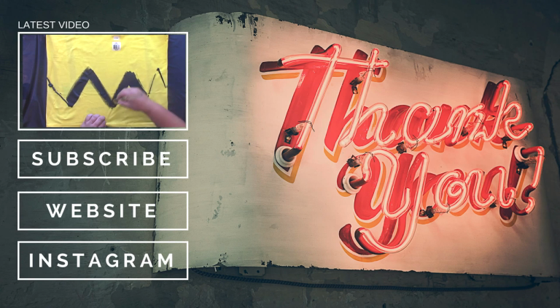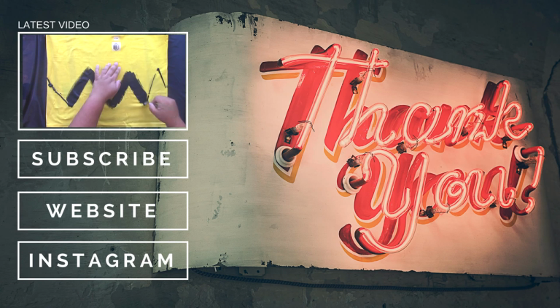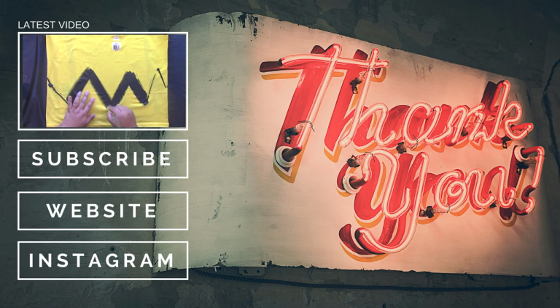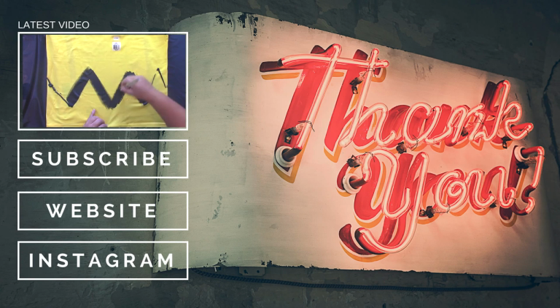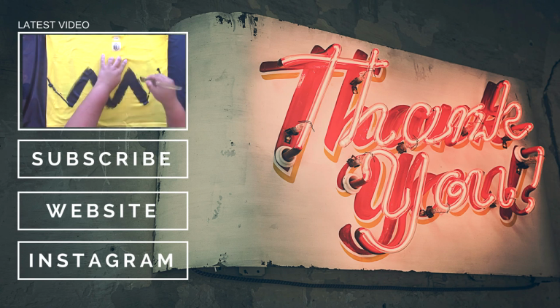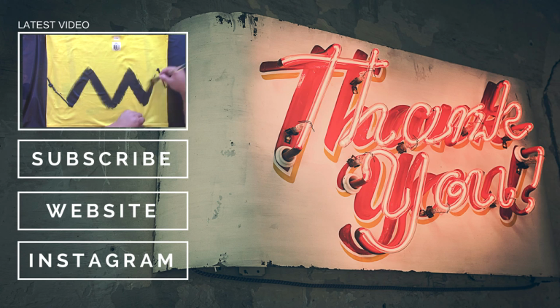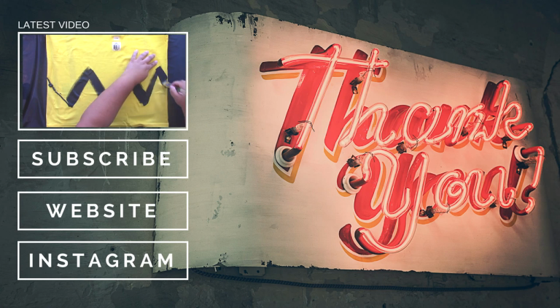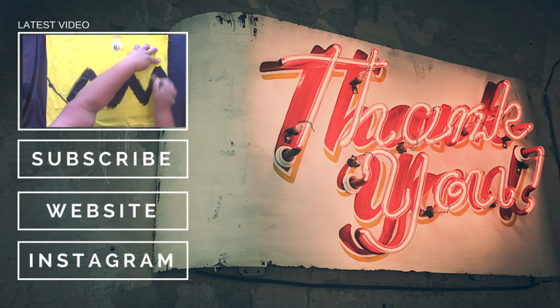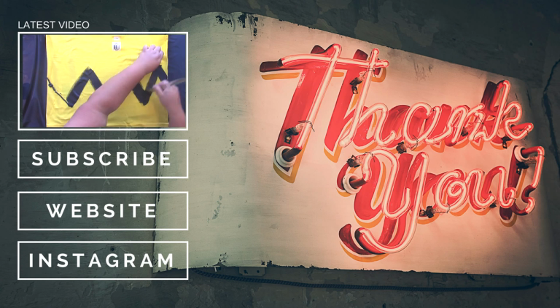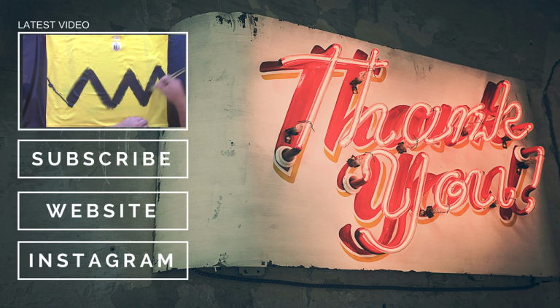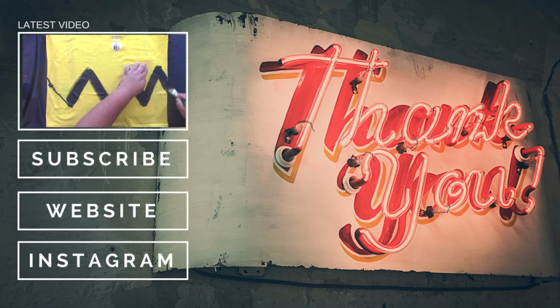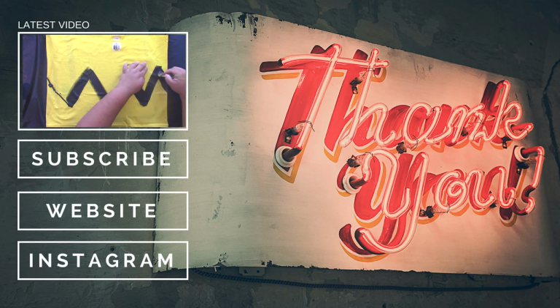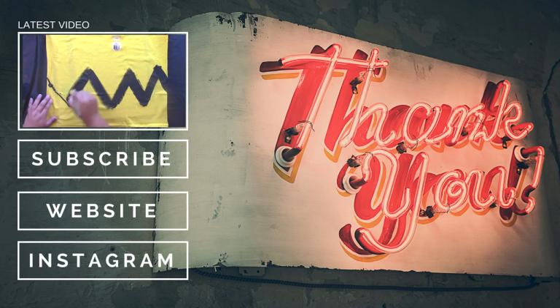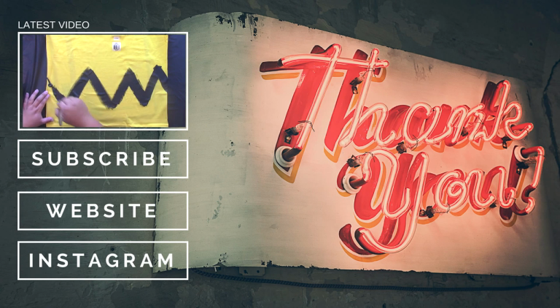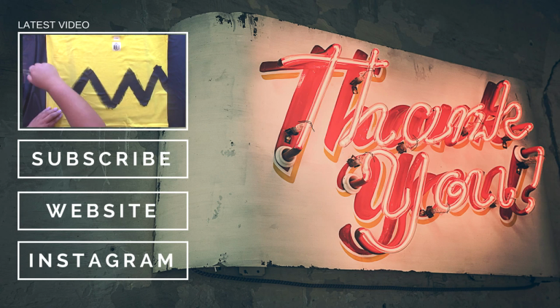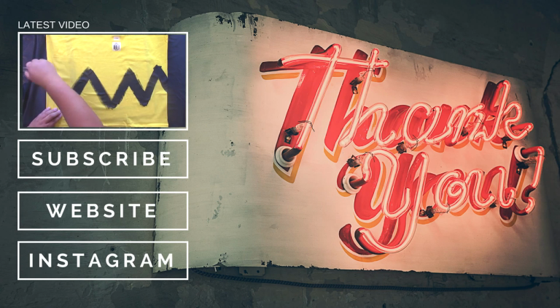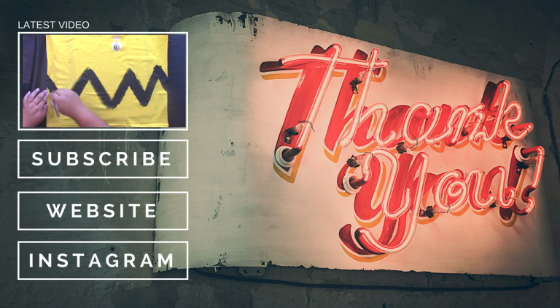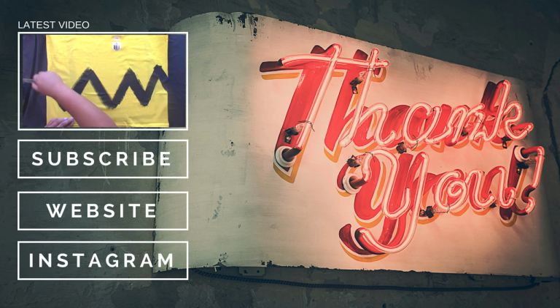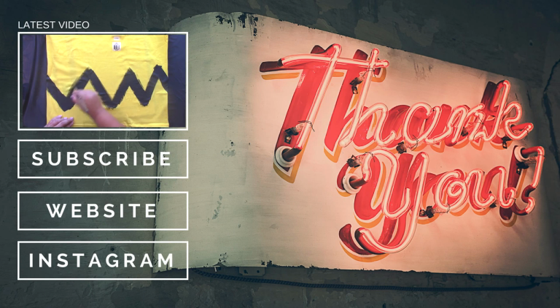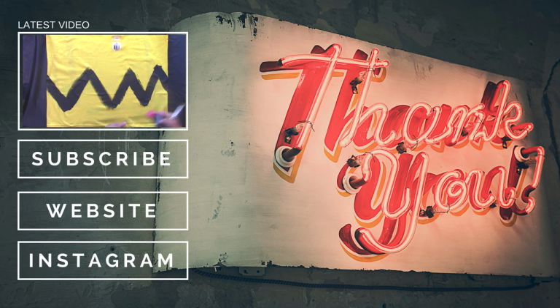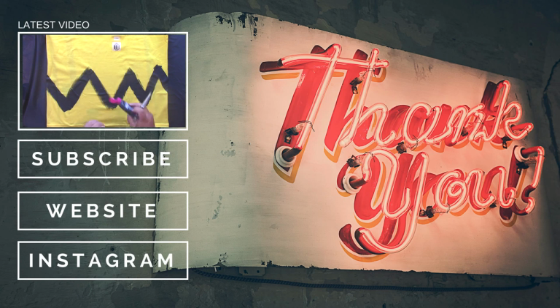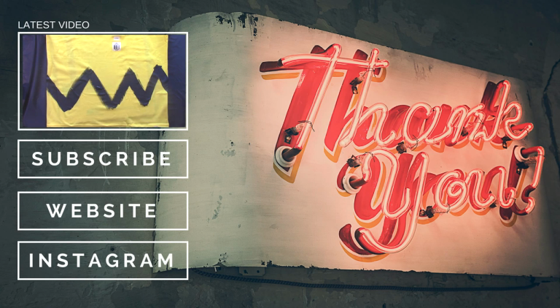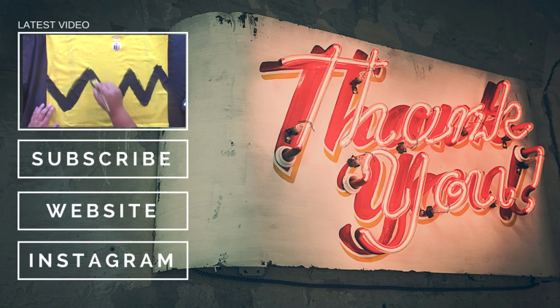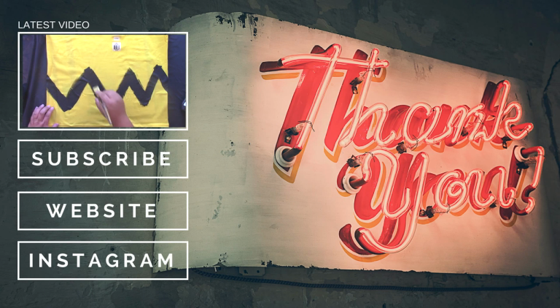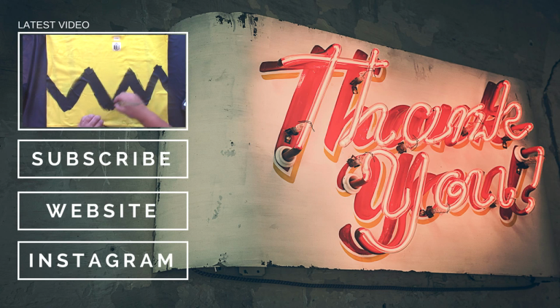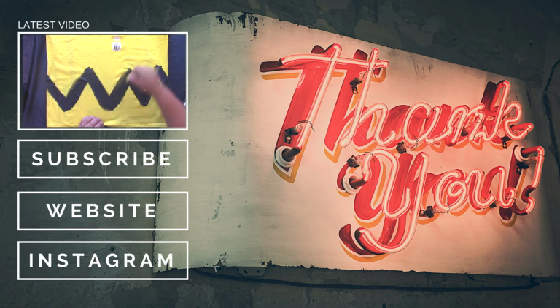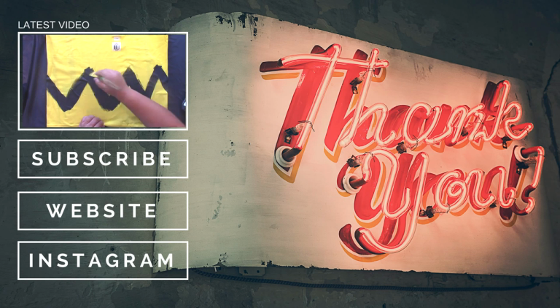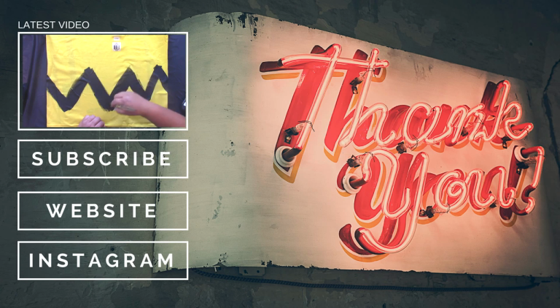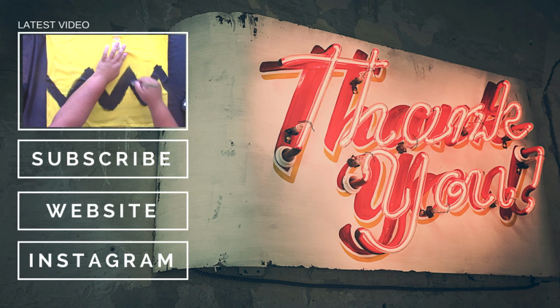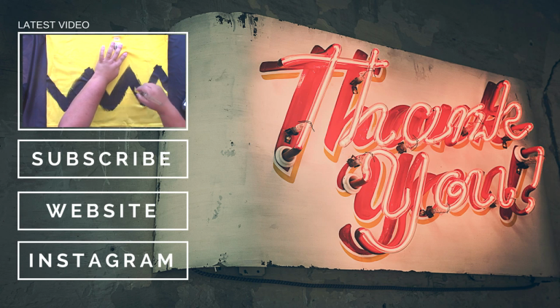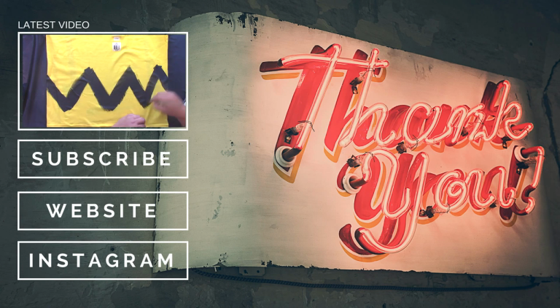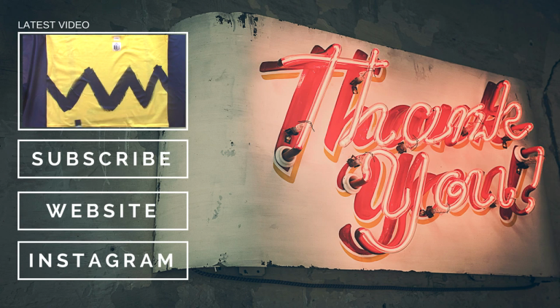You can do the same thing with any sports ball shape for any type of character. If you click on the video that's playing, you can go and make that Charlie Brown 10 minute, $10 costume. I'd also love it if you clicked the subscribe button, clicked the button for my website, or visited me over on Instagram.